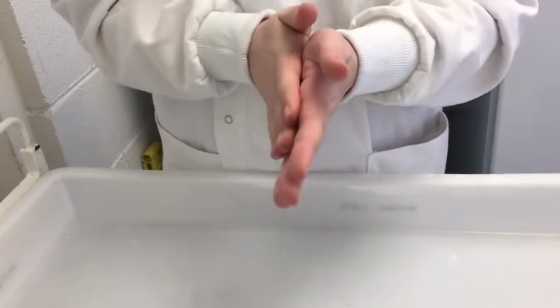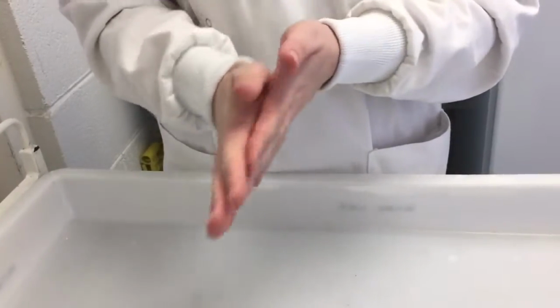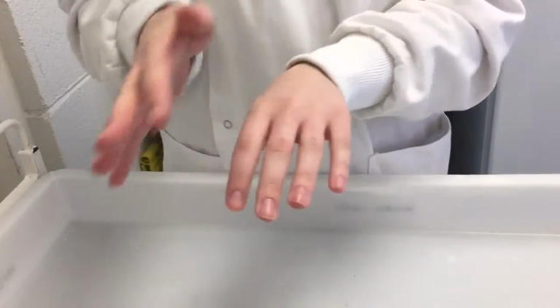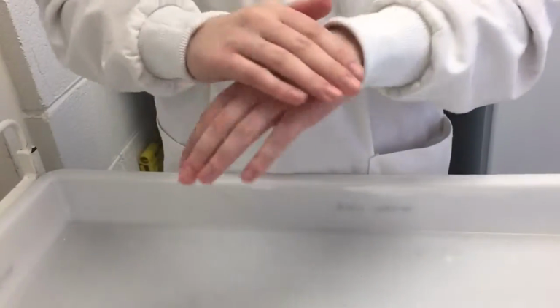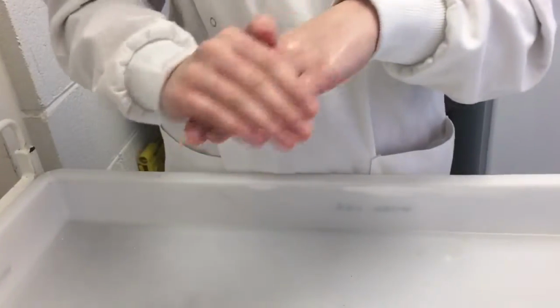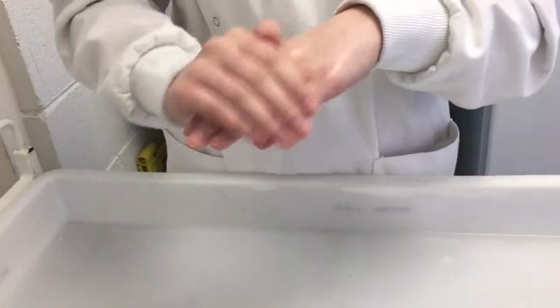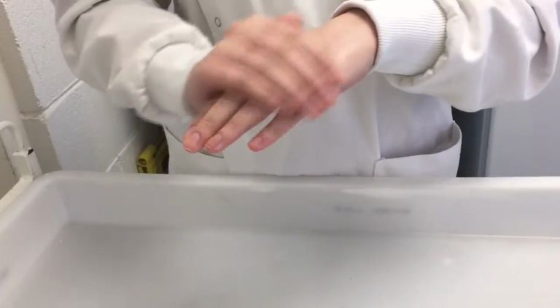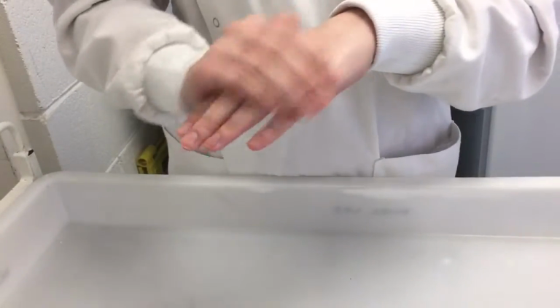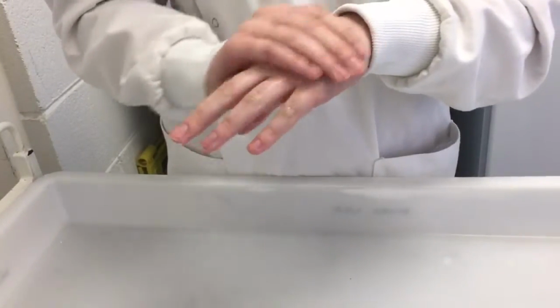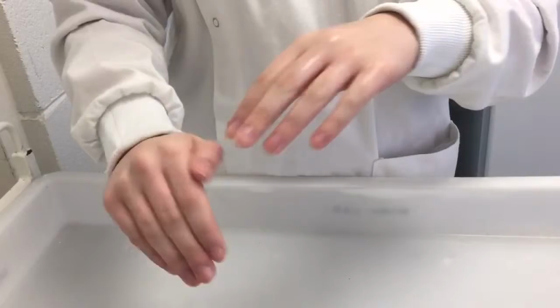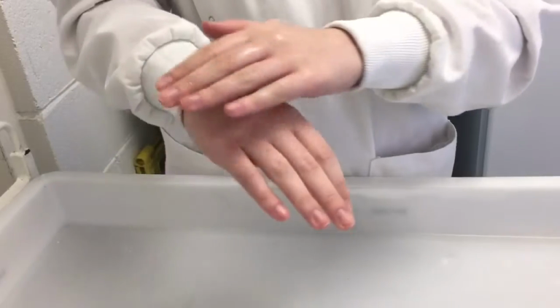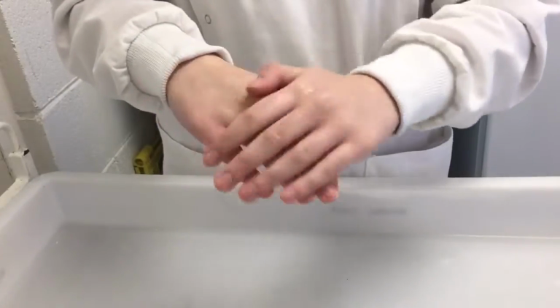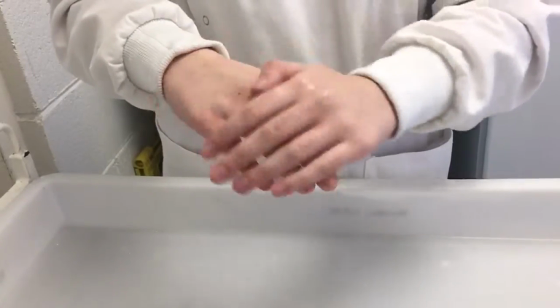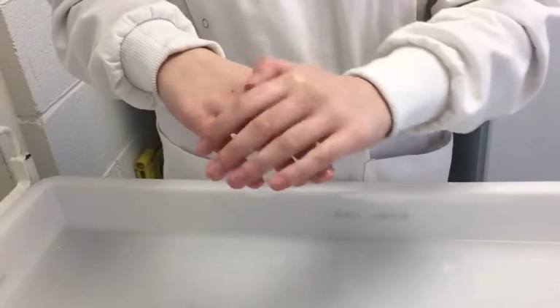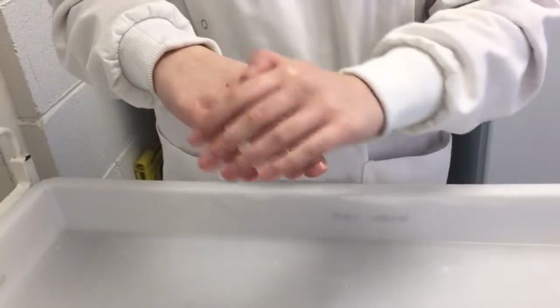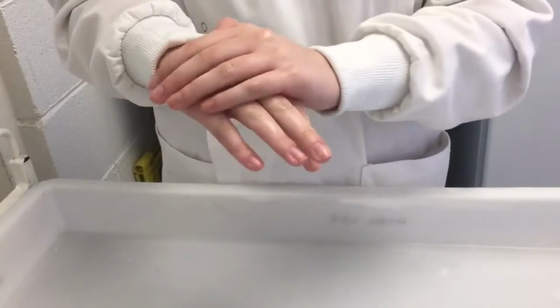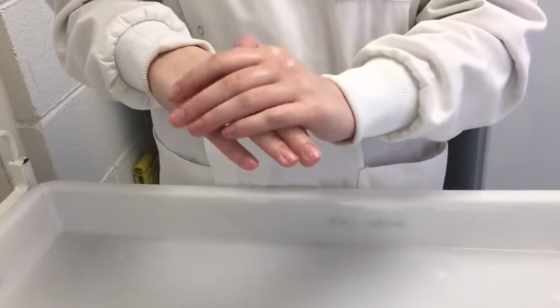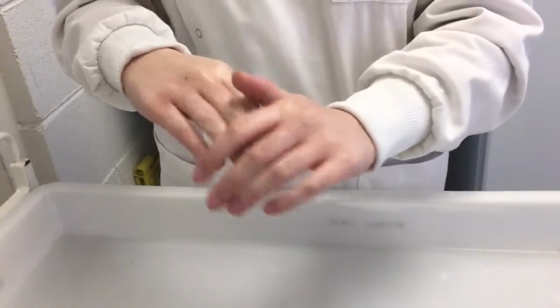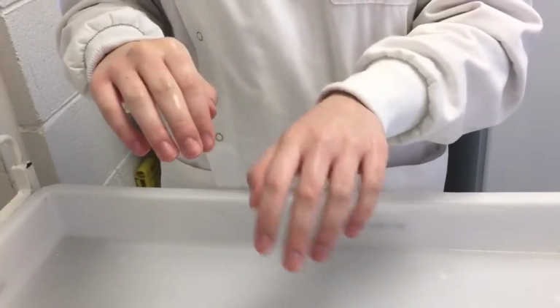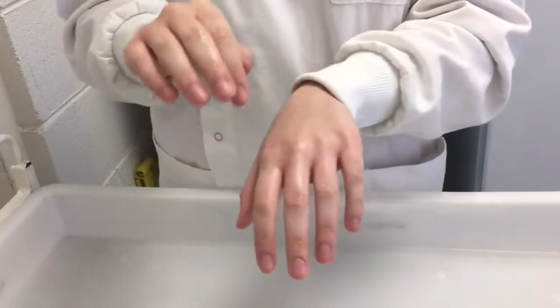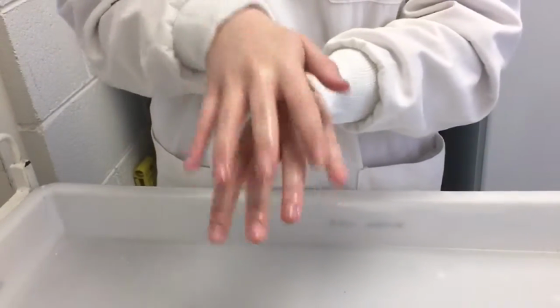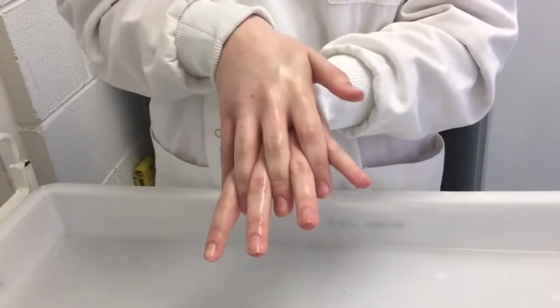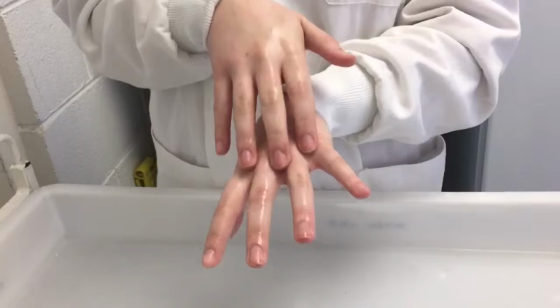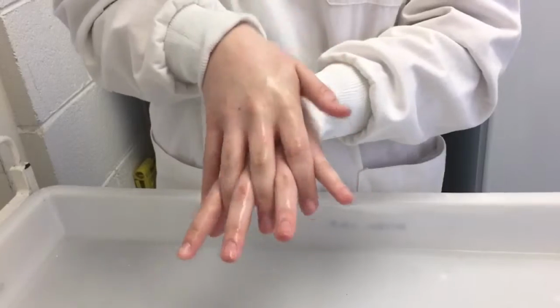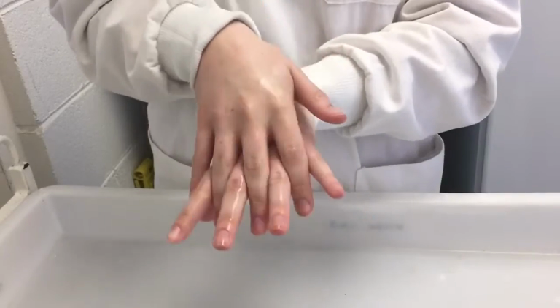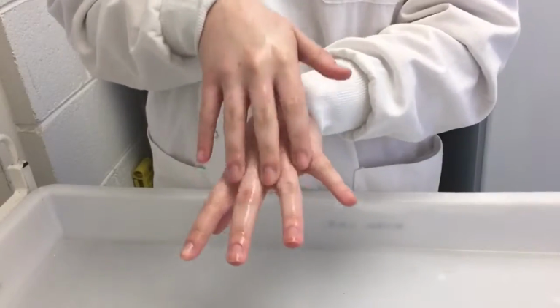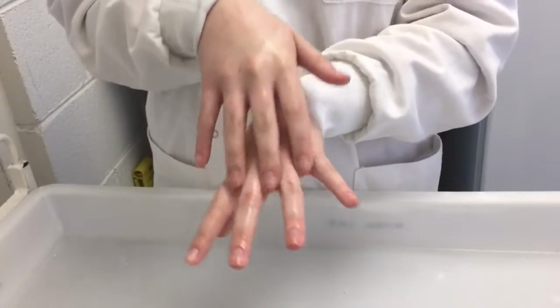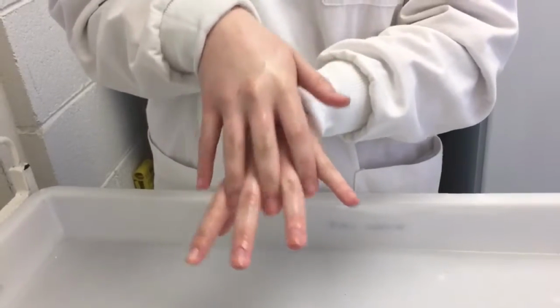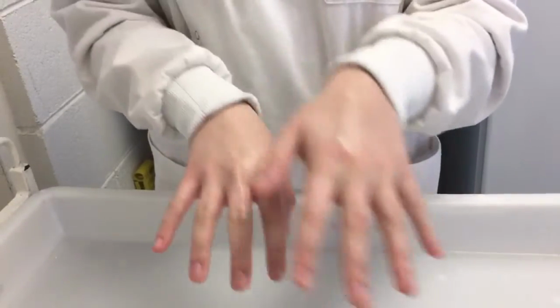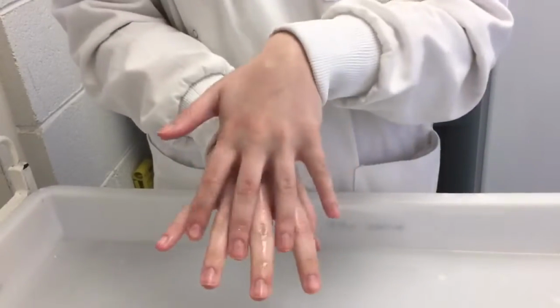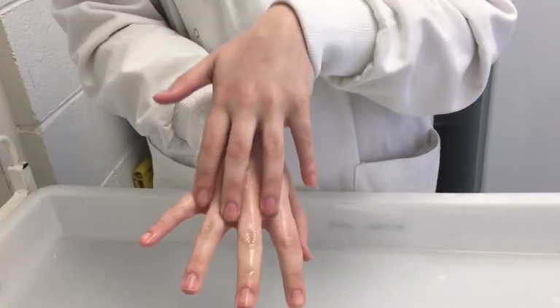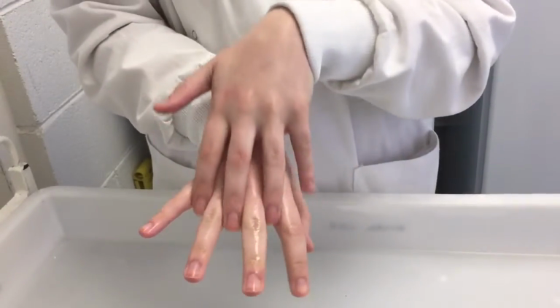Rub the back of your left hand with the palm of your right hand. Repeat the step on the opposite hand. Place the palm of your right hand on the back of your left hand and rub with fingers interlaced. Repeat the step on the opposite hand.